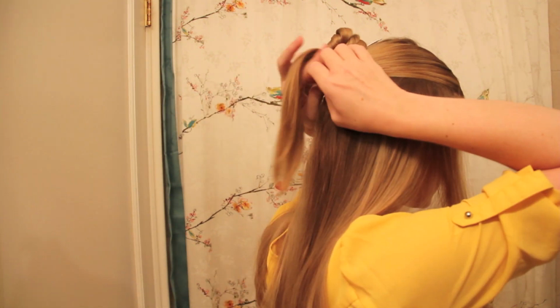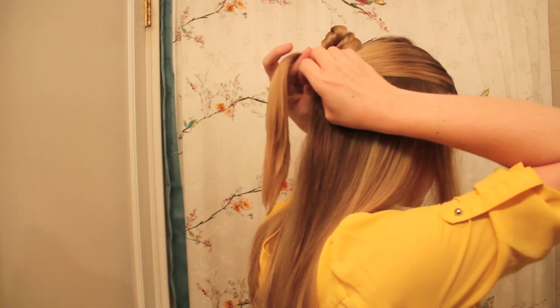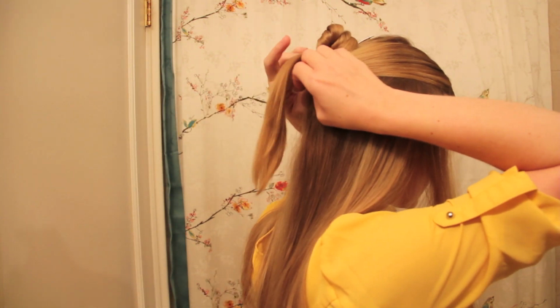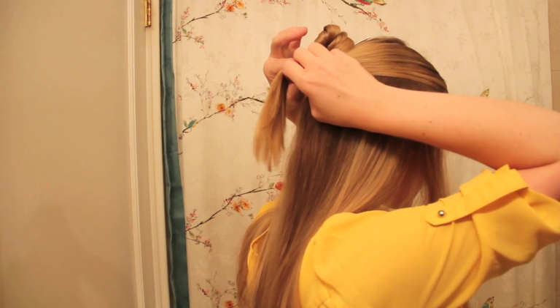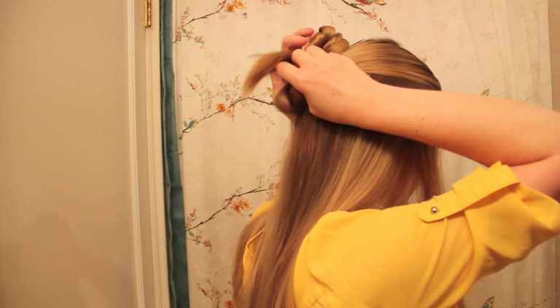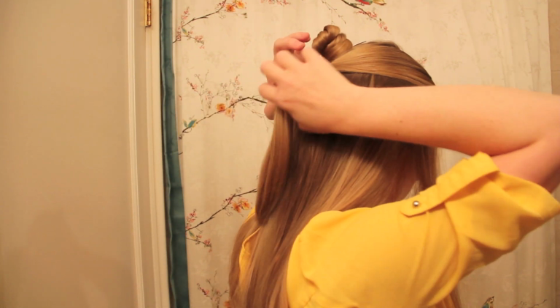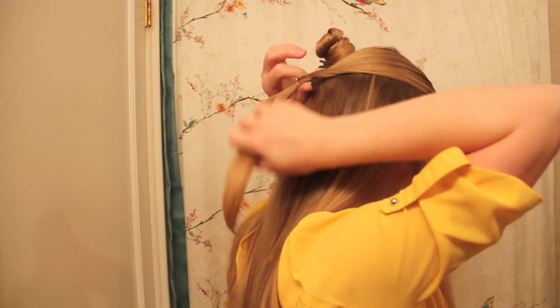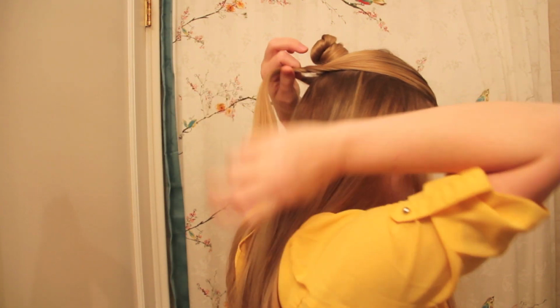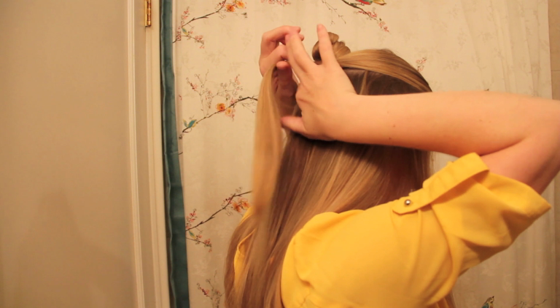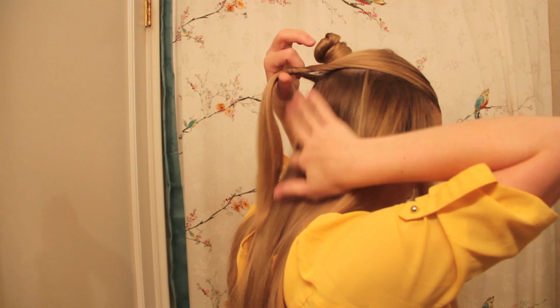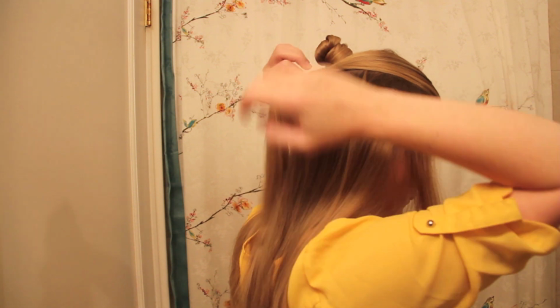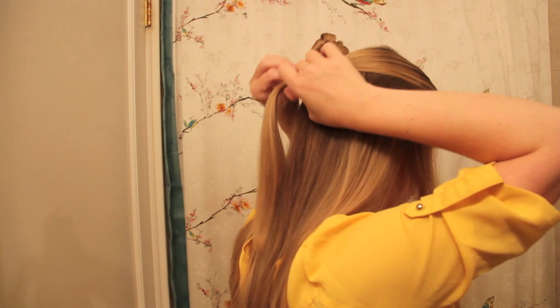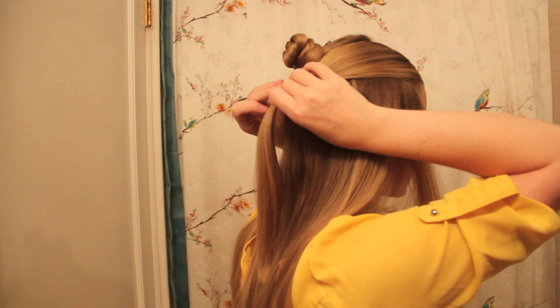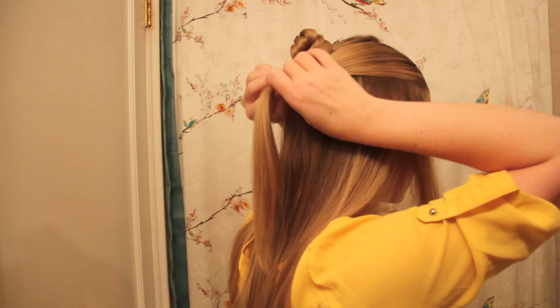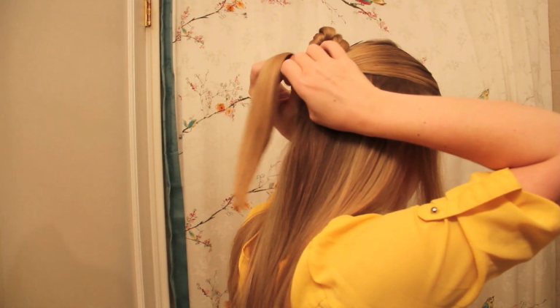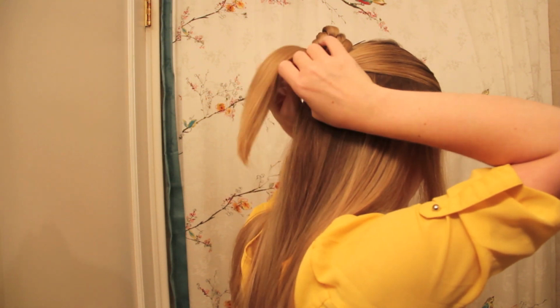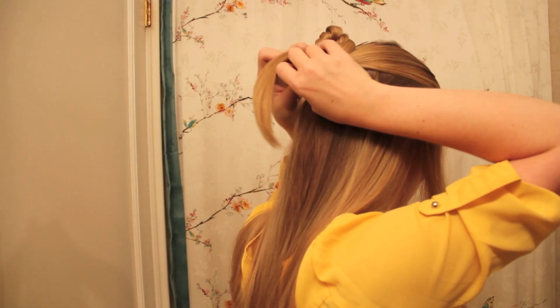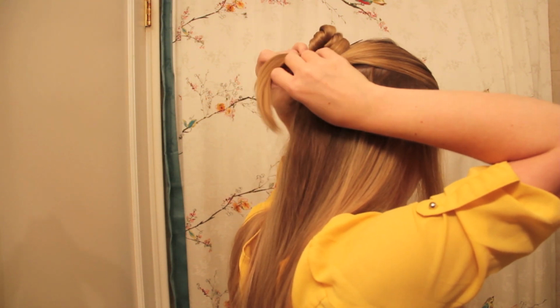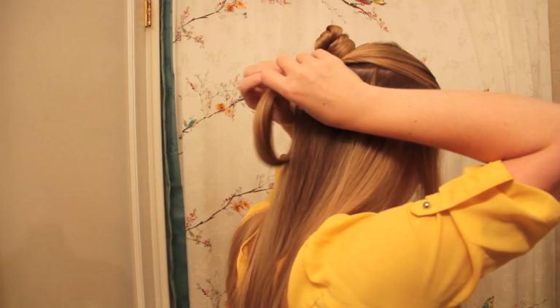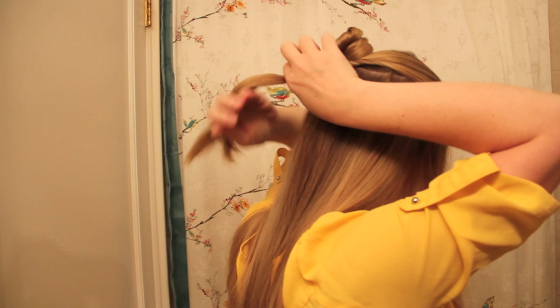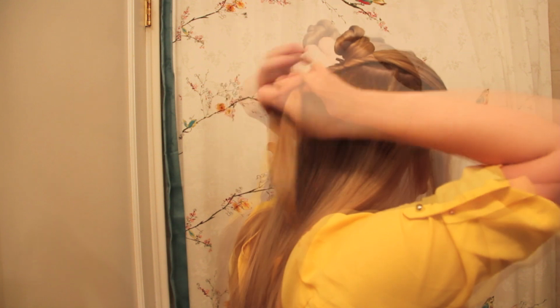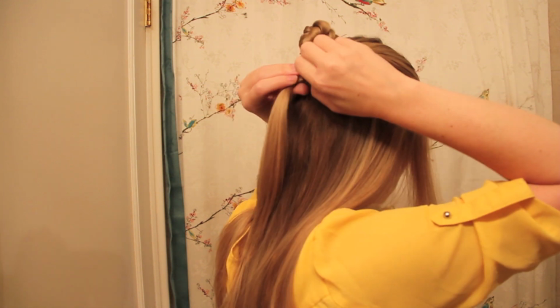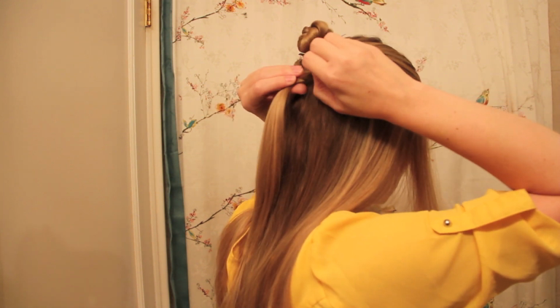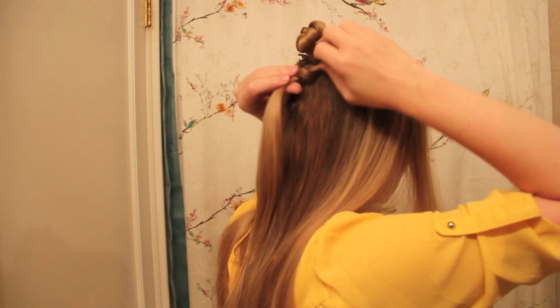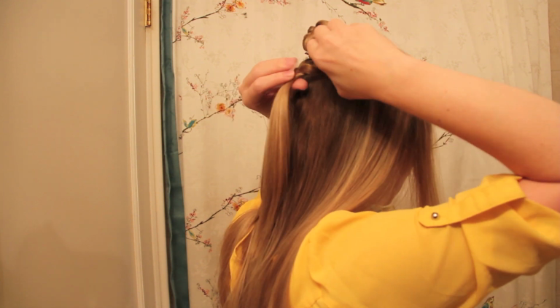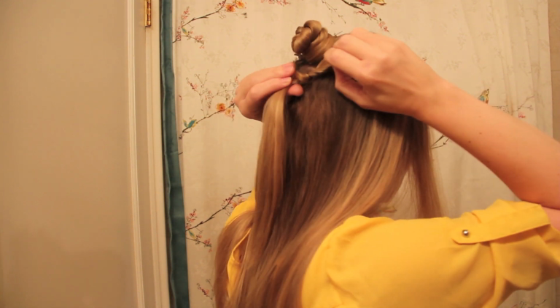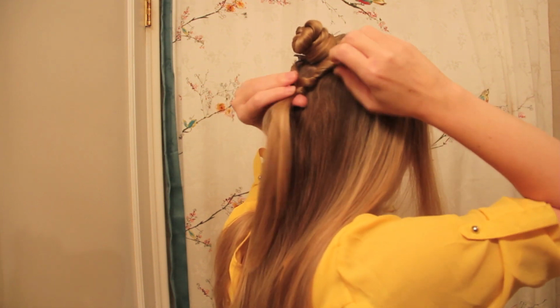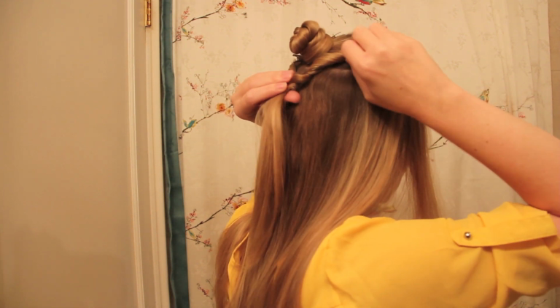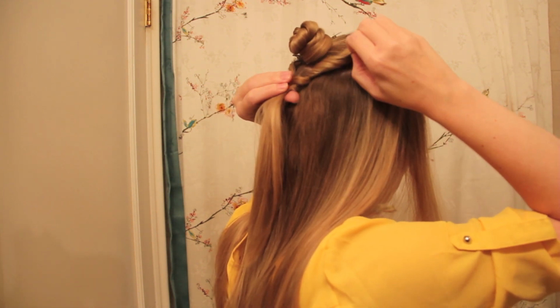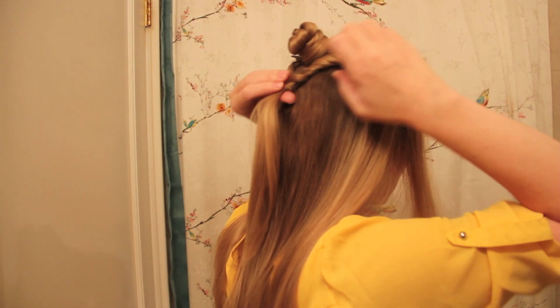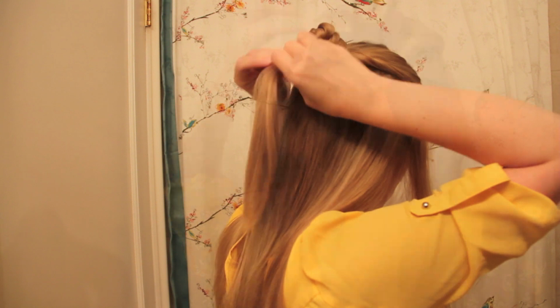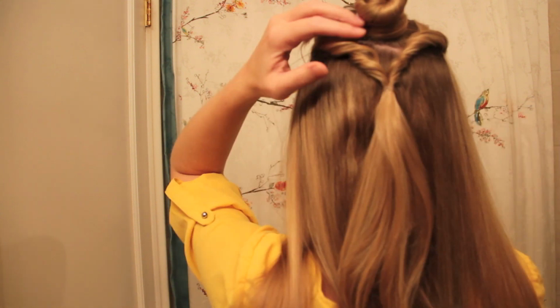Once they were joined together, I flipped the small ponytail over itself twice. The trick here is to tug on the twists, particularly at the points where the hair turns inward. It's this pancaking that really creates that textured look.